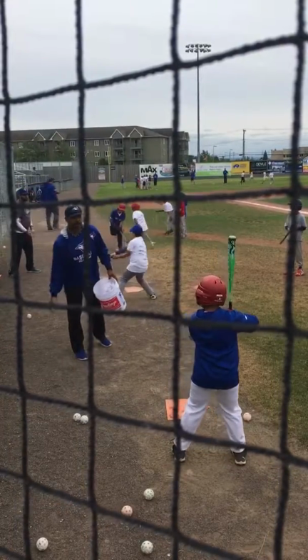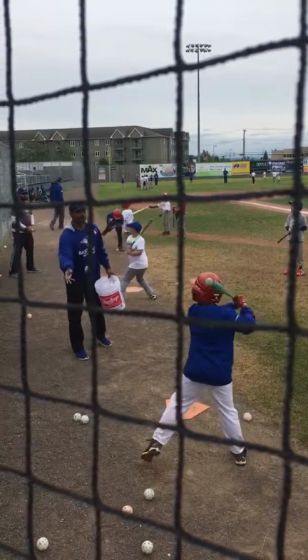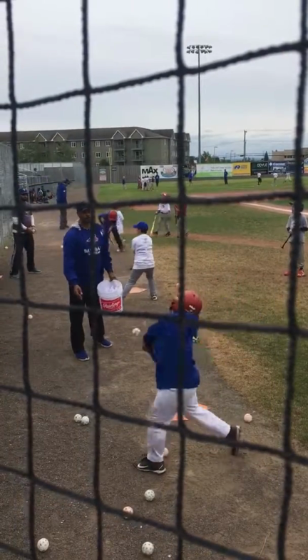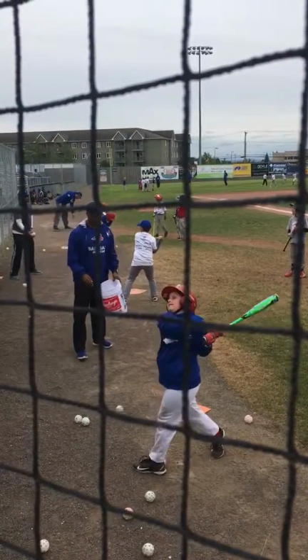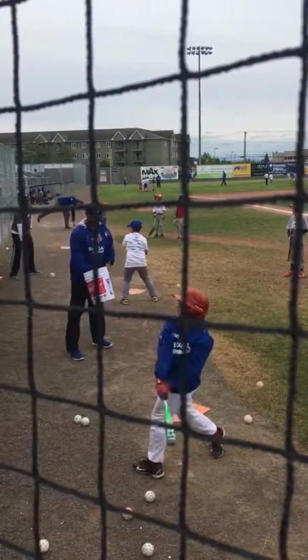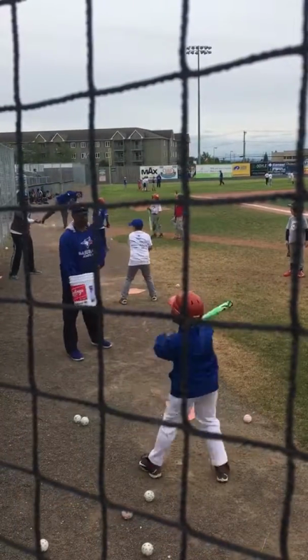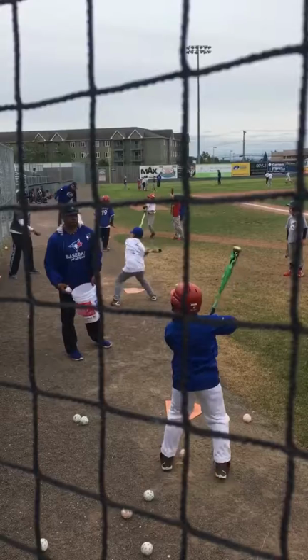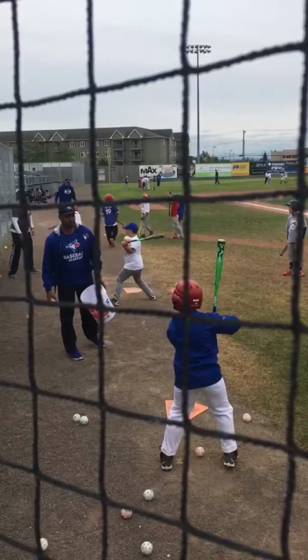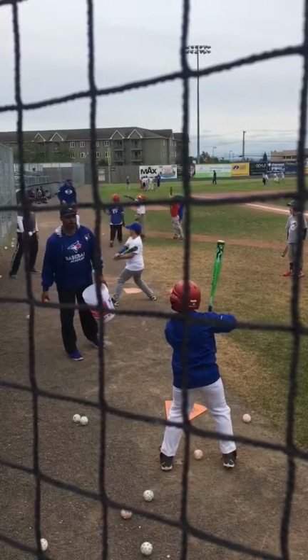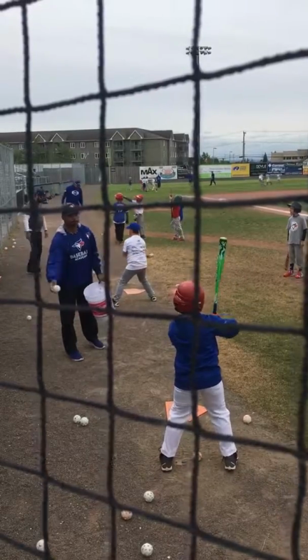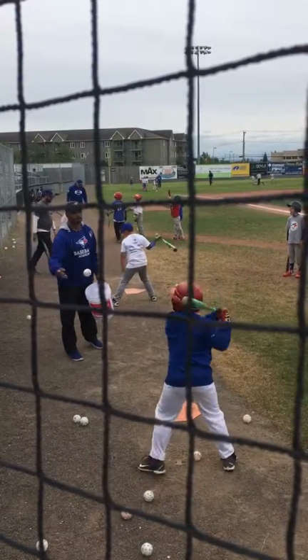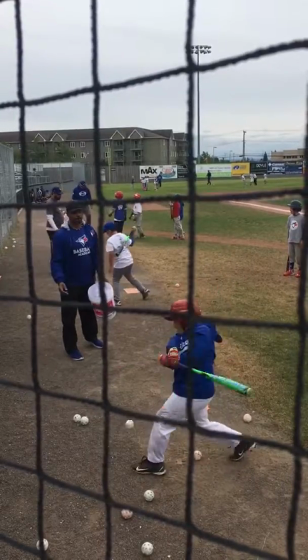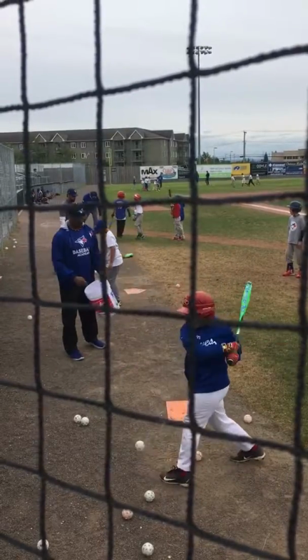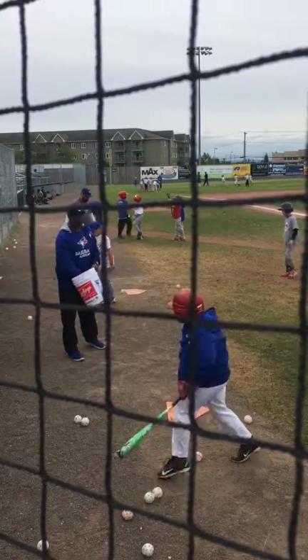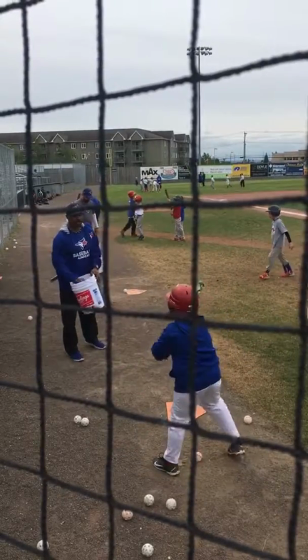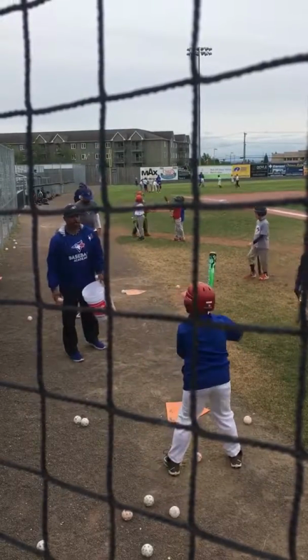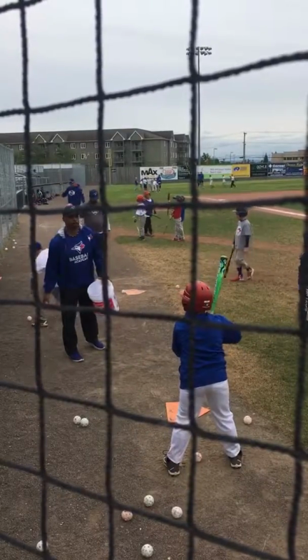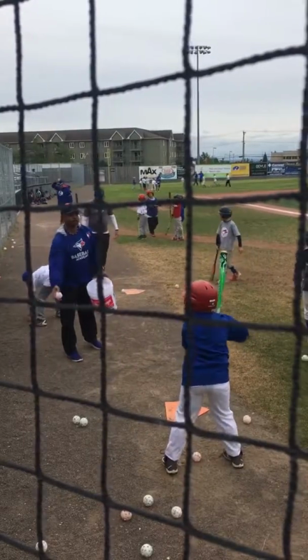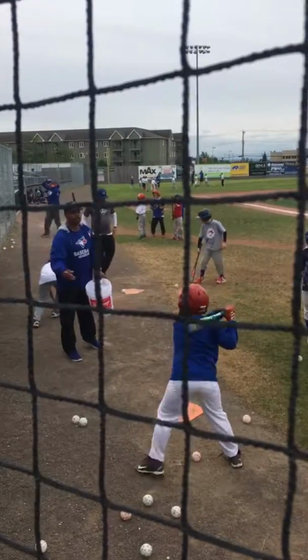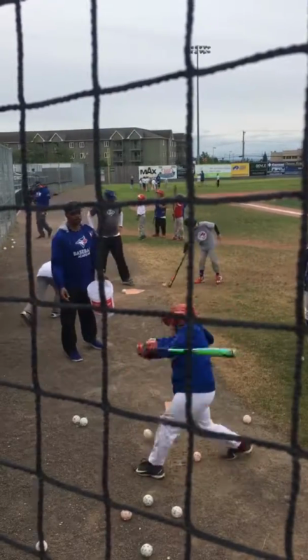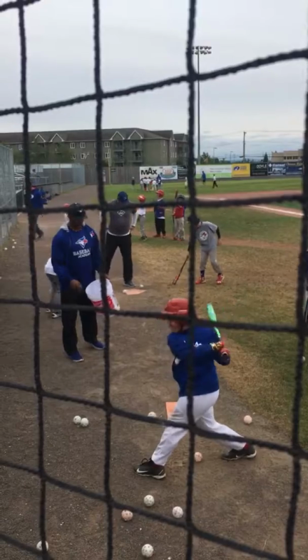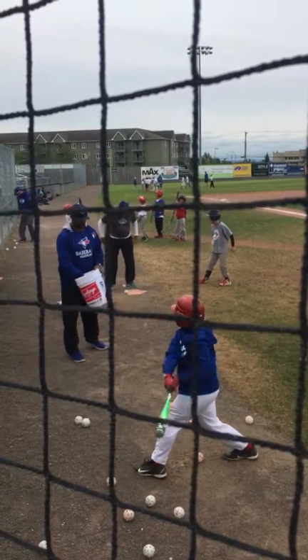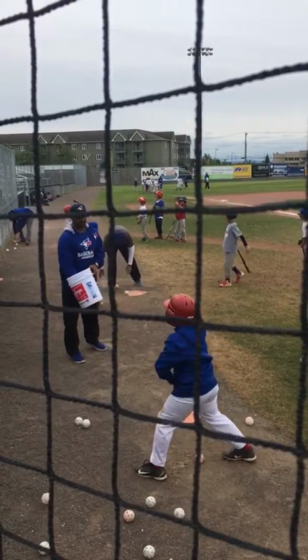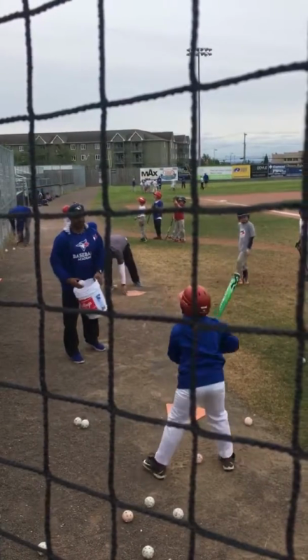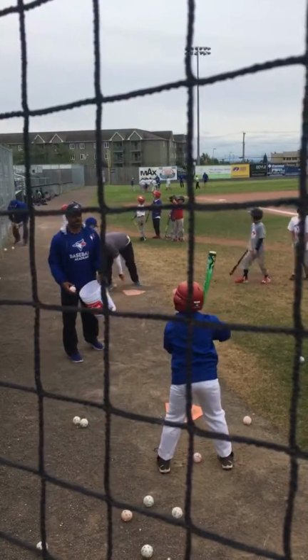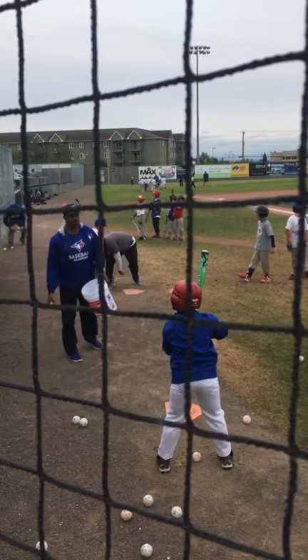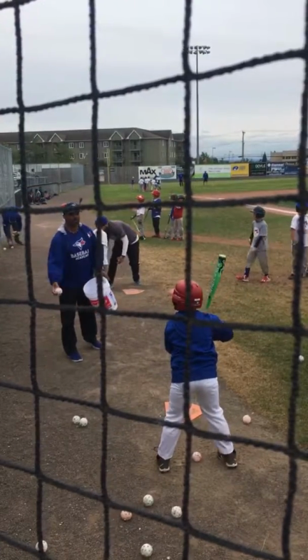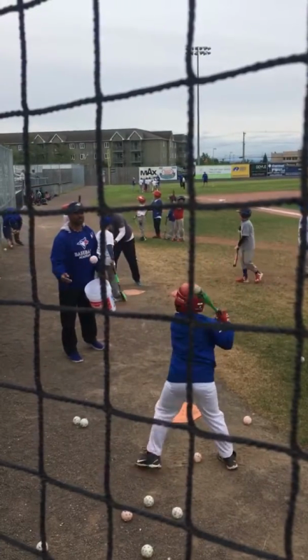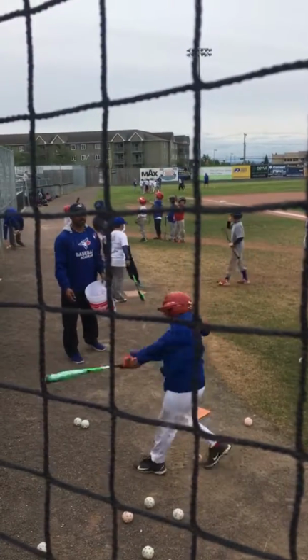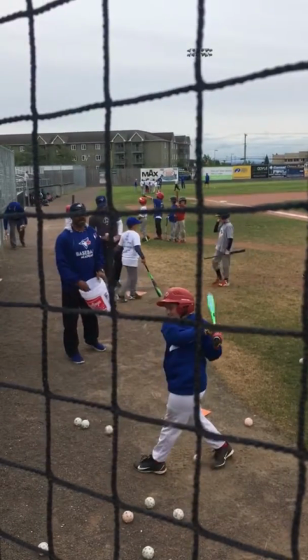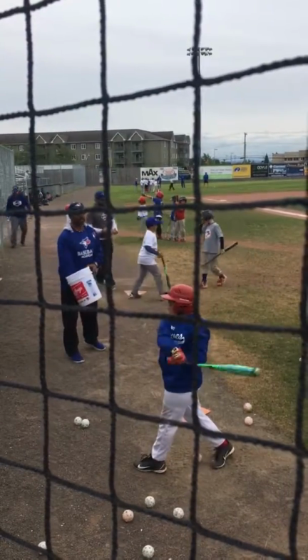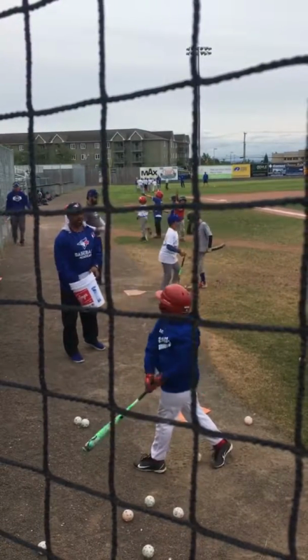Yep. Yep. Go. Too much in behind. Too much moving. Hands are too low. Good job, sirs.